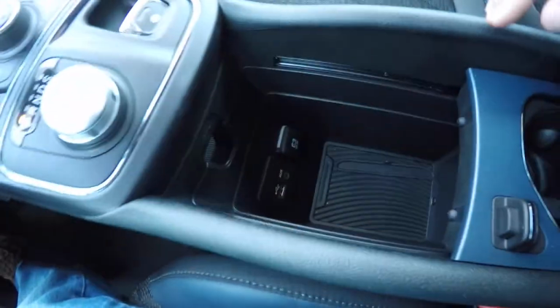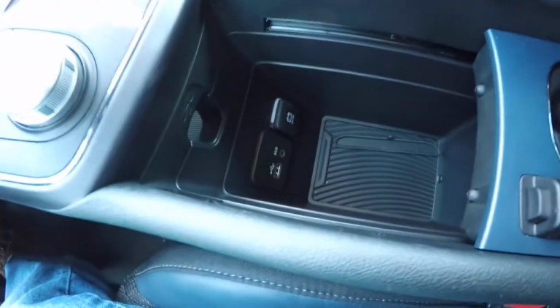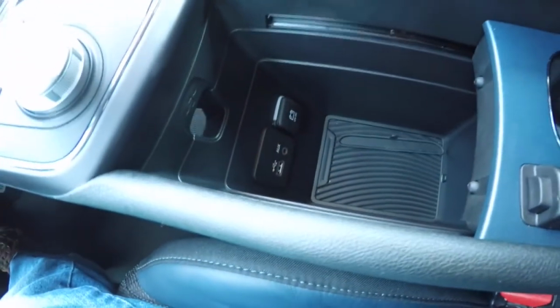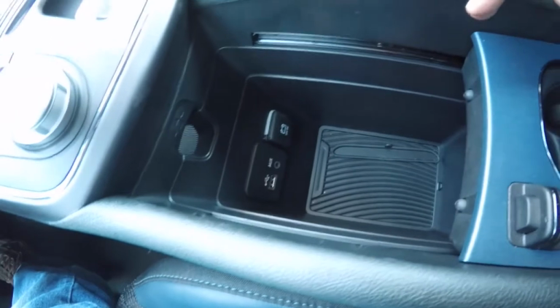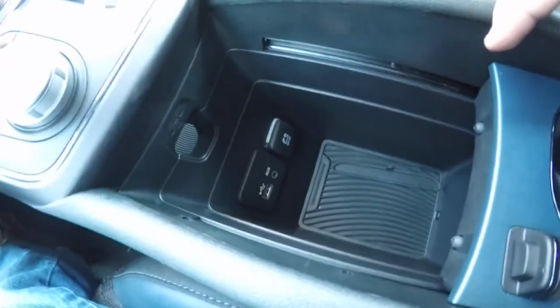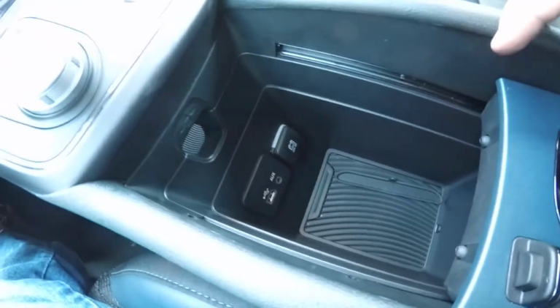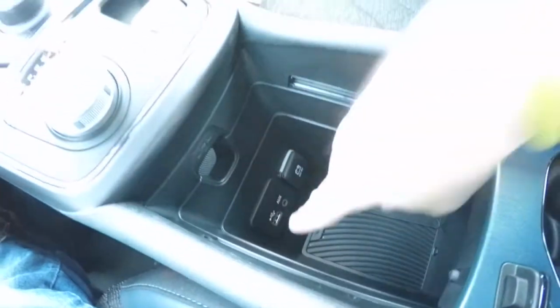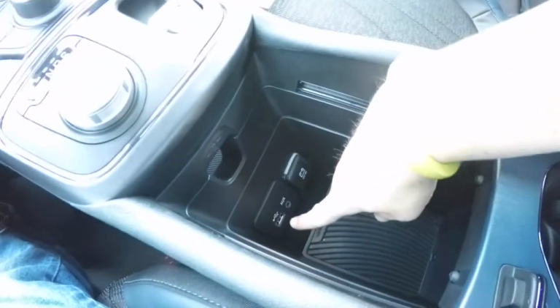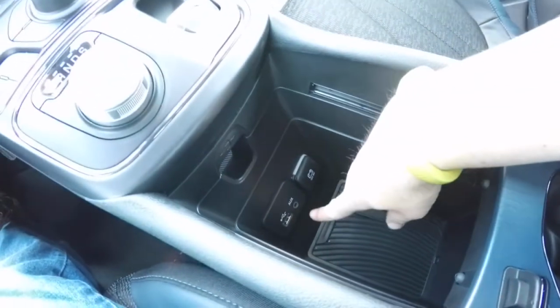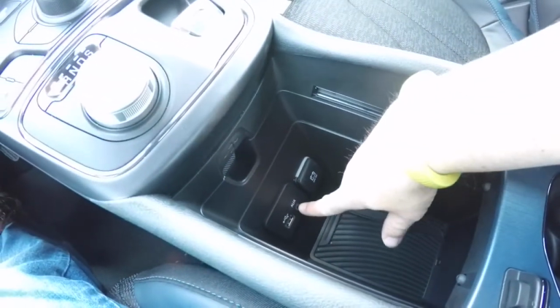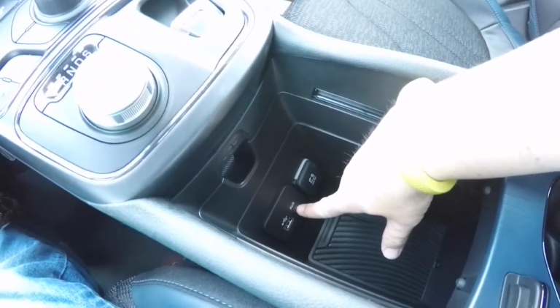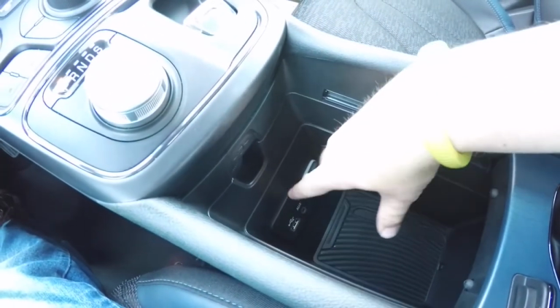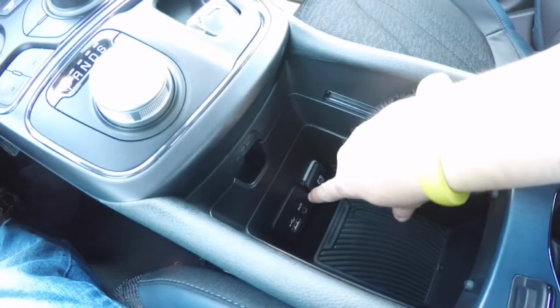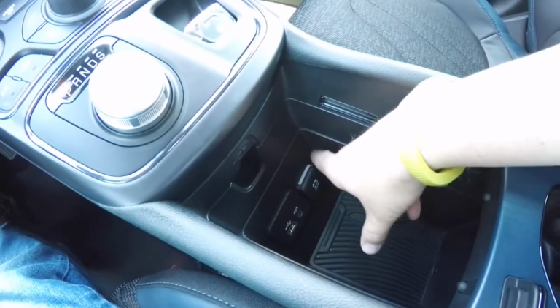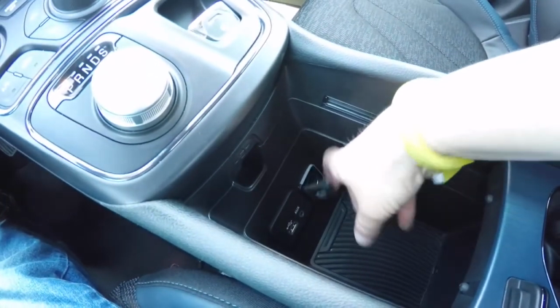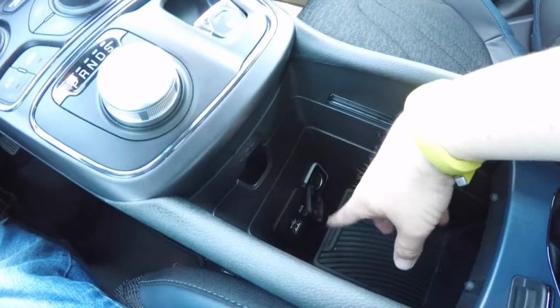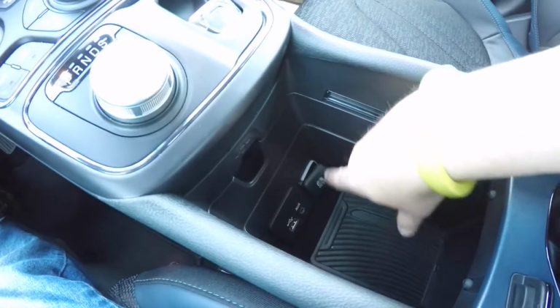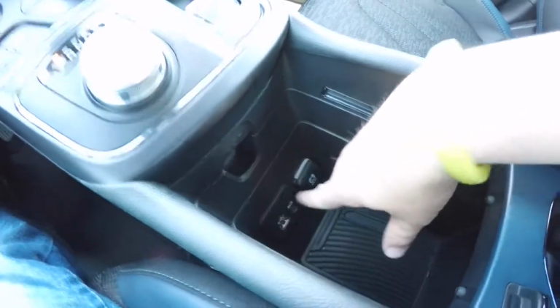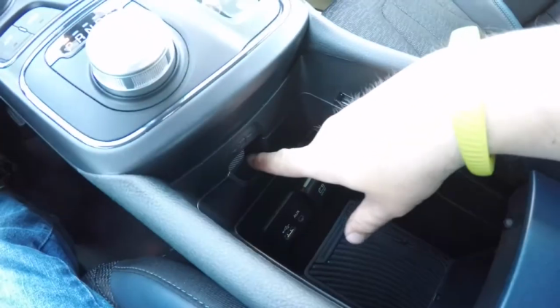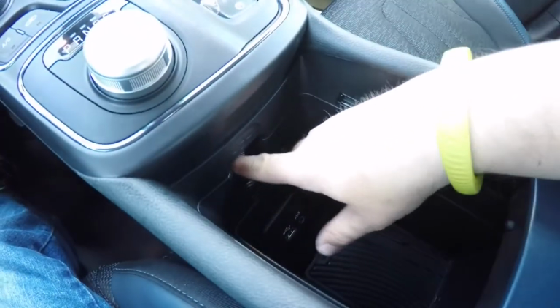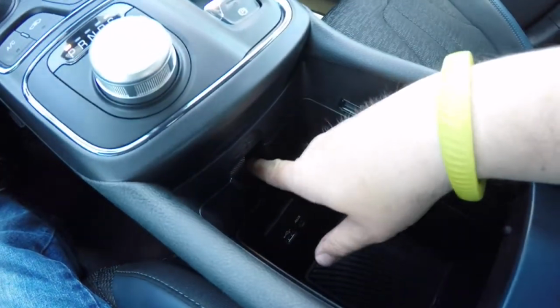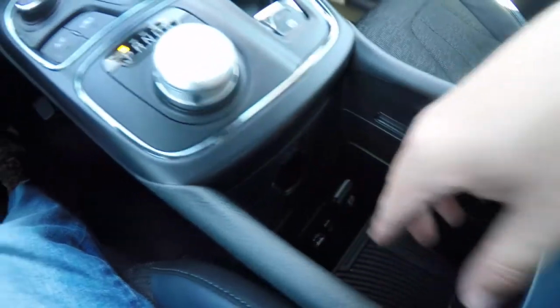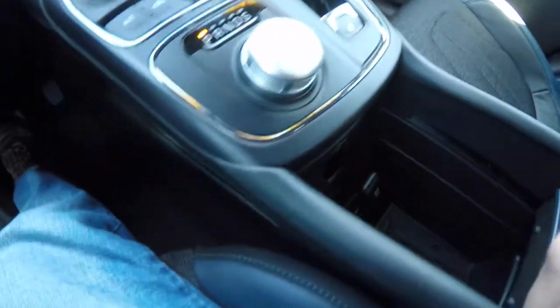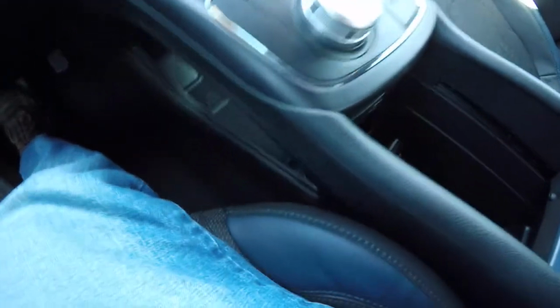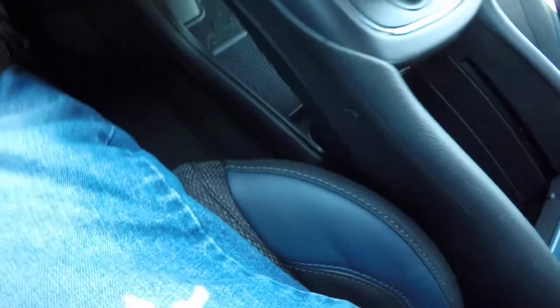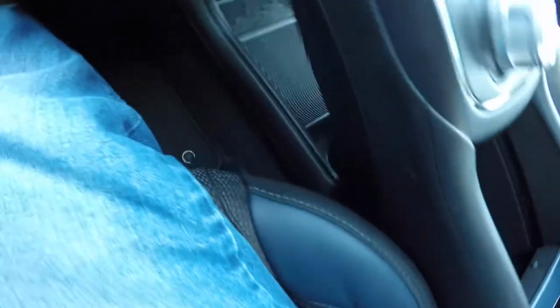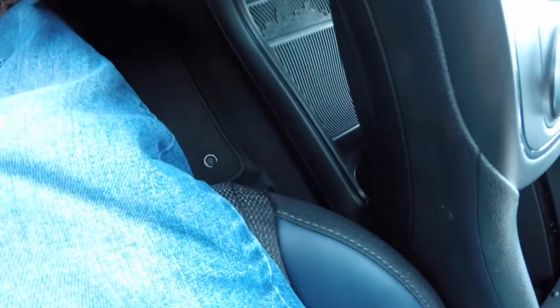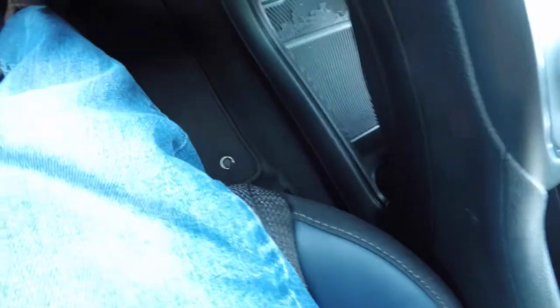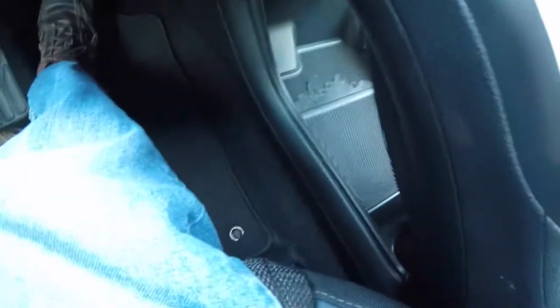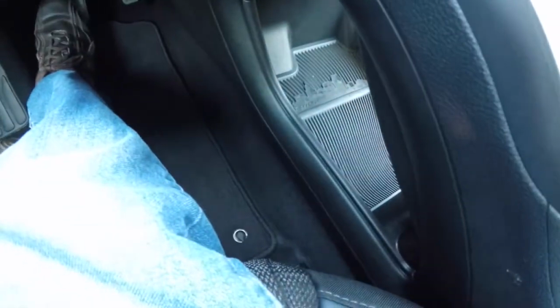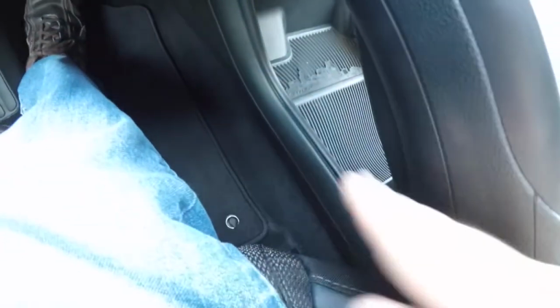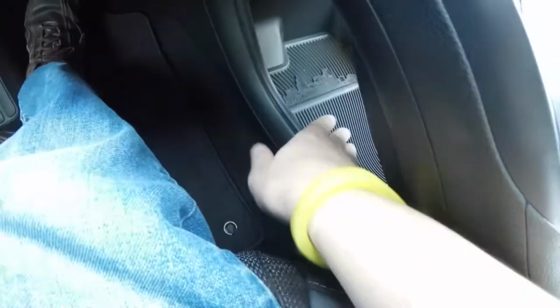This compartment actually slides open to reveal Uconnect inputs: a USB port, auxiliary input jack, and 12-volt power point. There's also a handy cord pass-through in case you want to store something underneath.